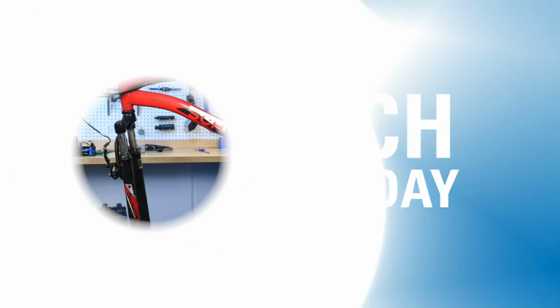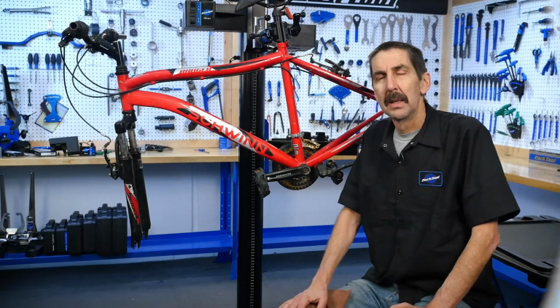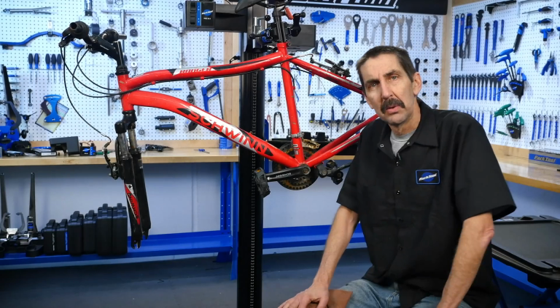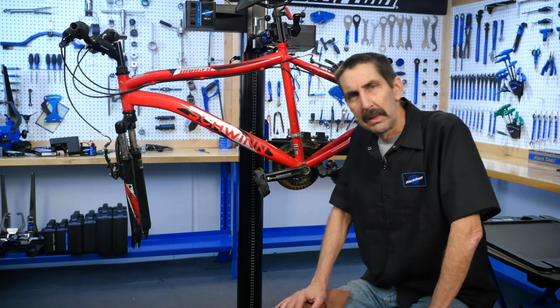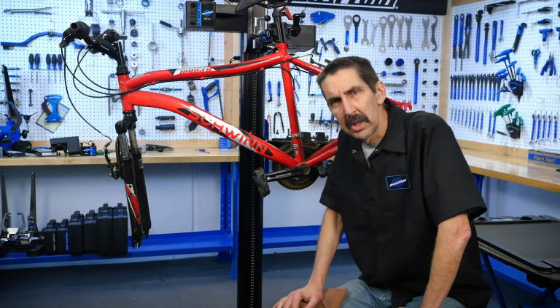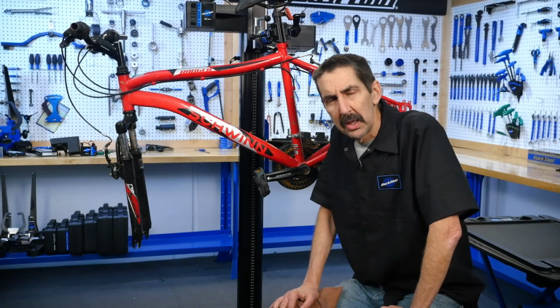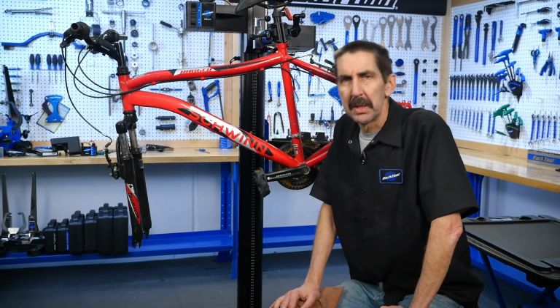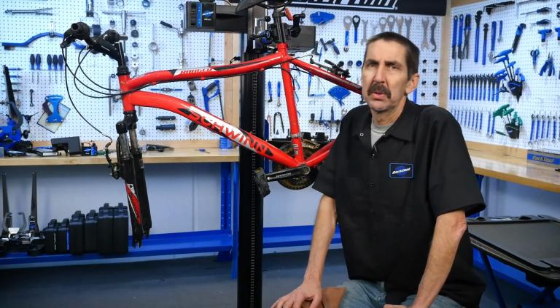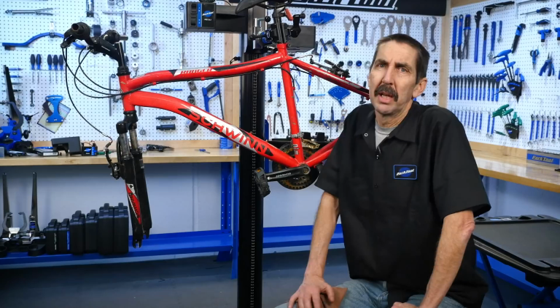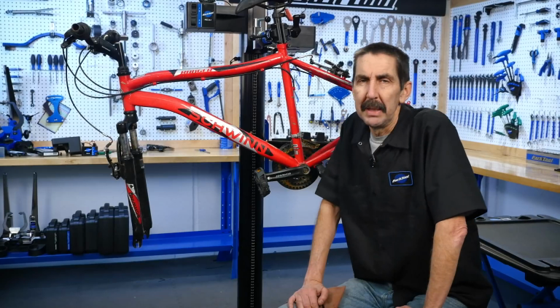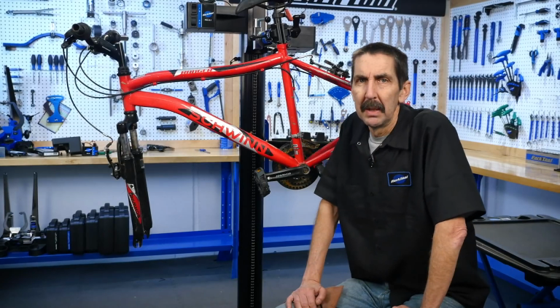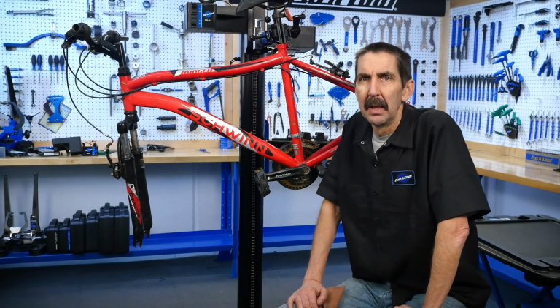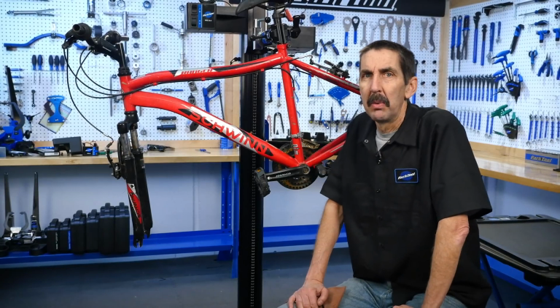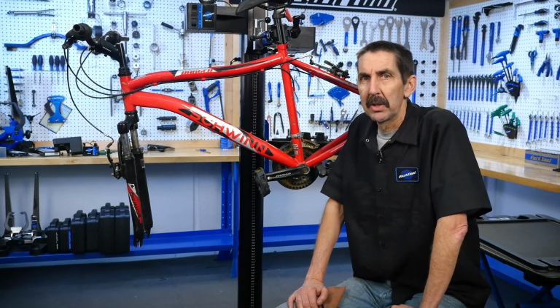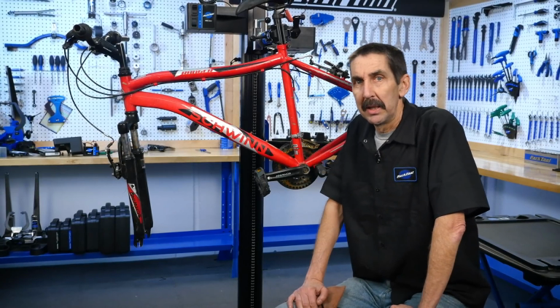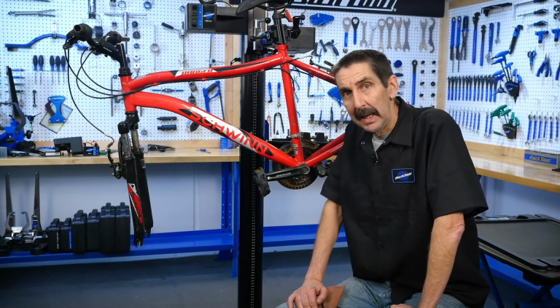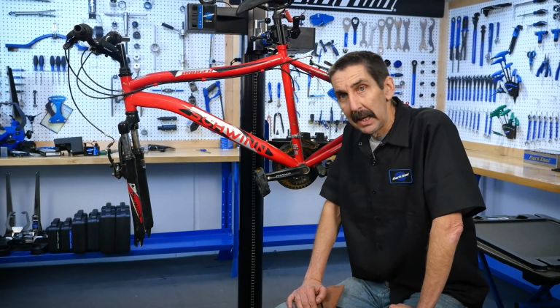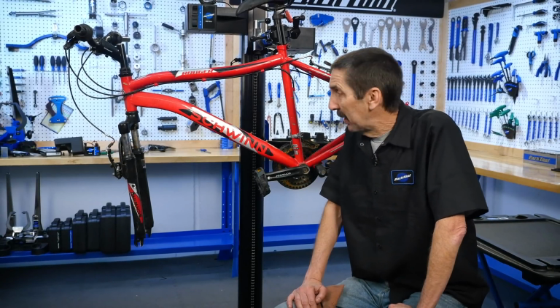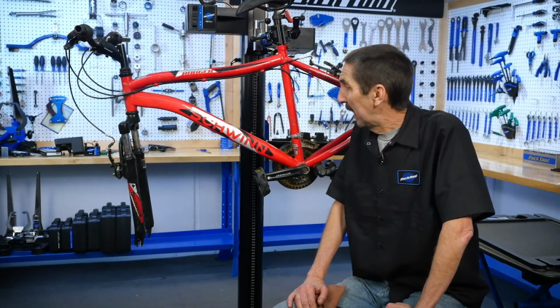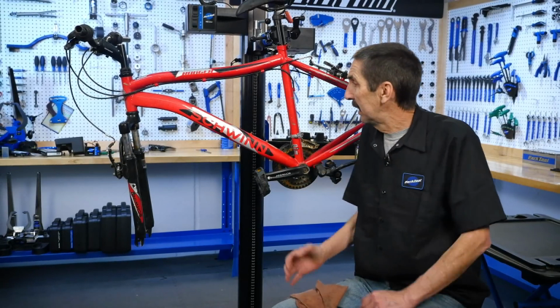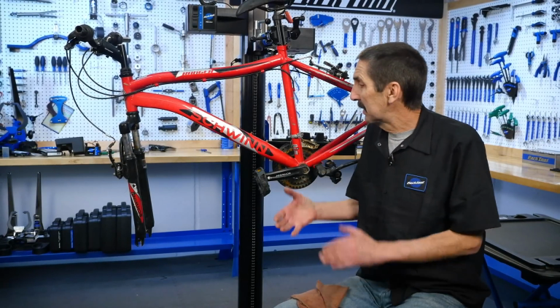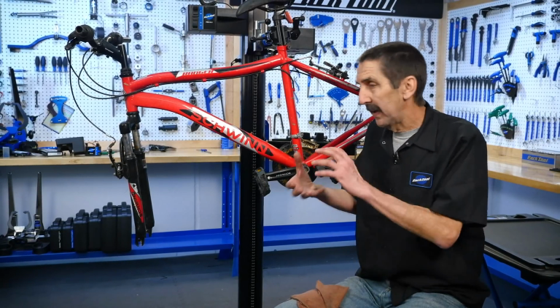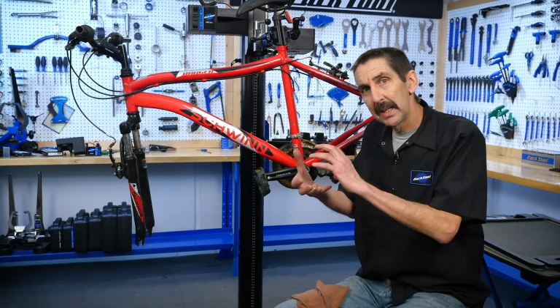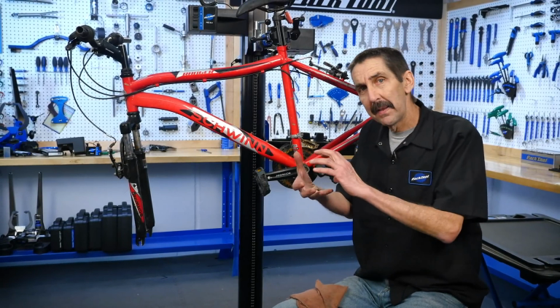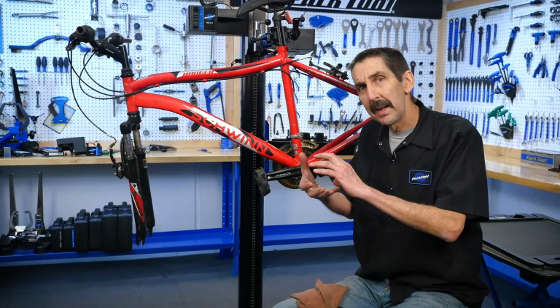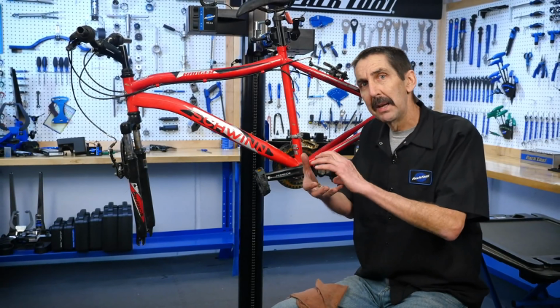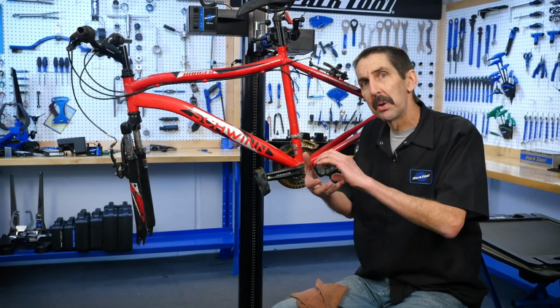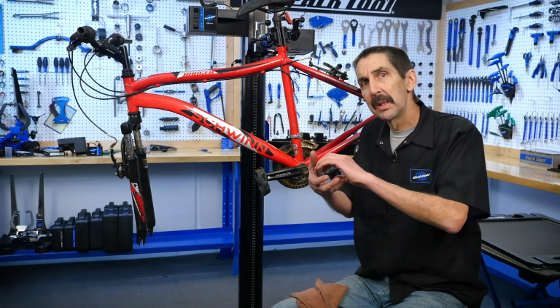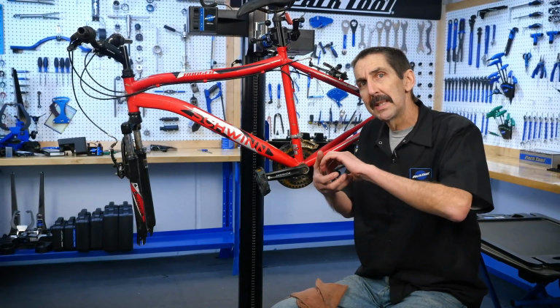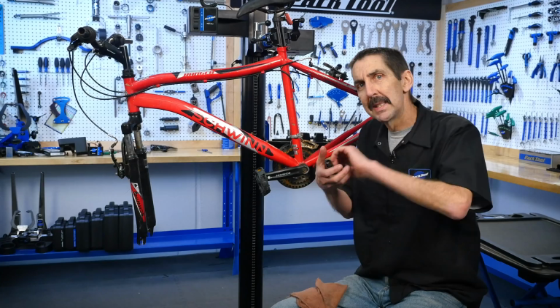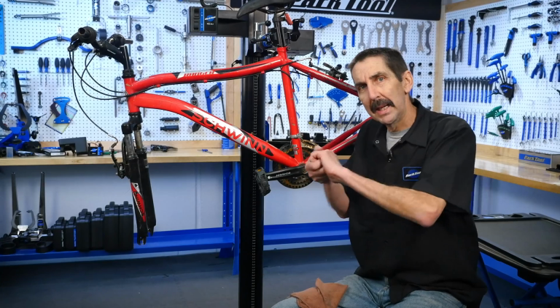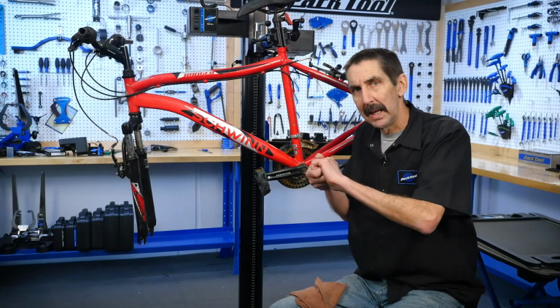Hello, Calvin Jones here with the Park Tool Company. I want to talk today about how things fit together and importantly stay together.